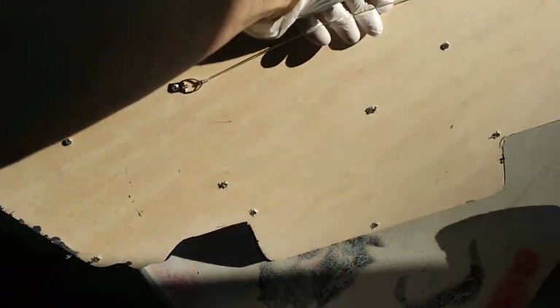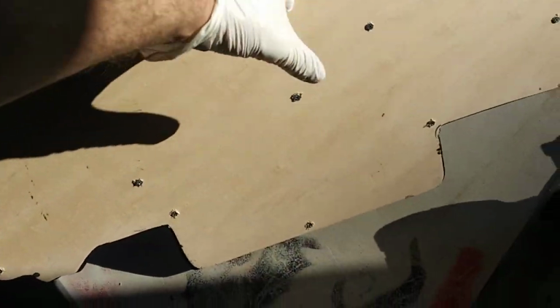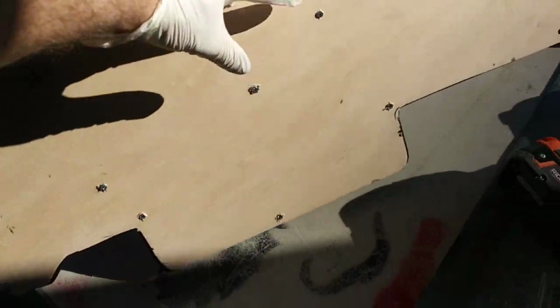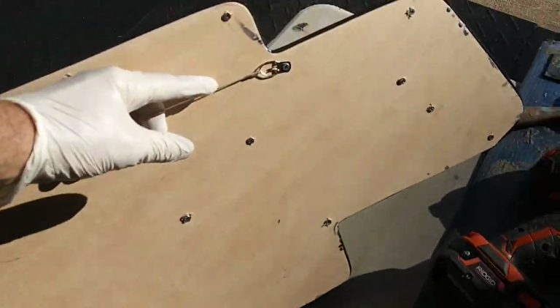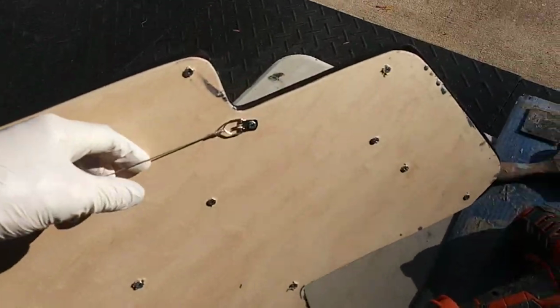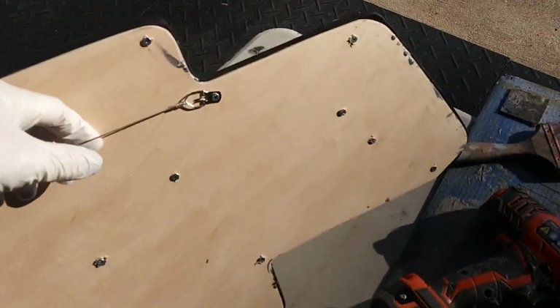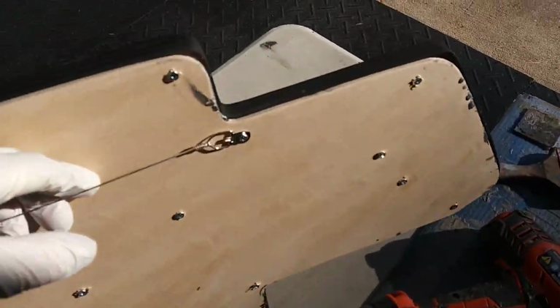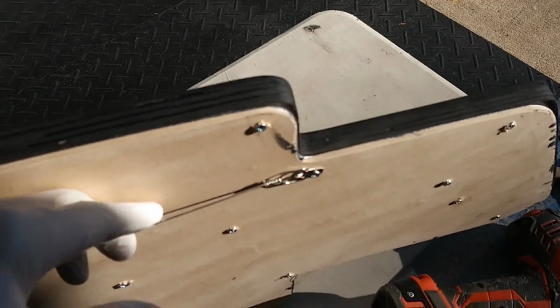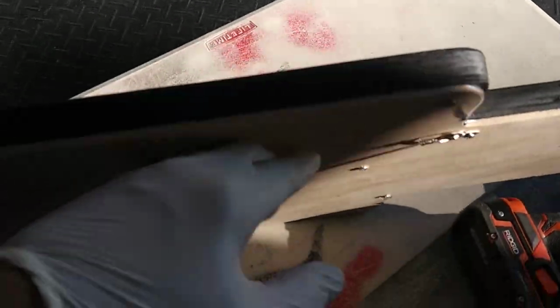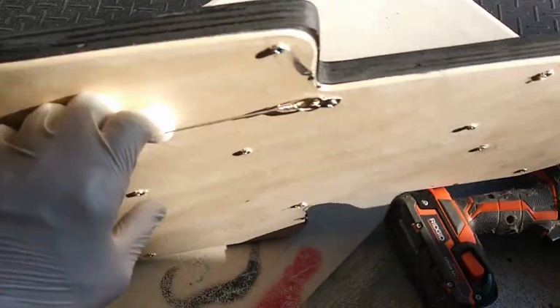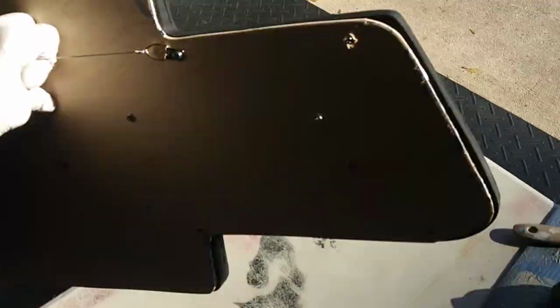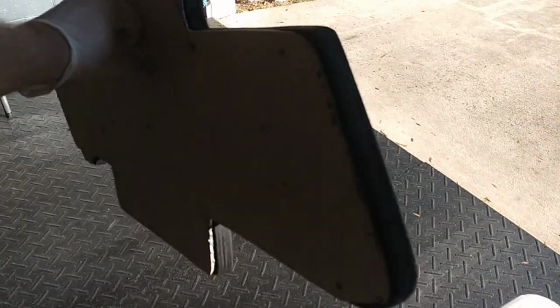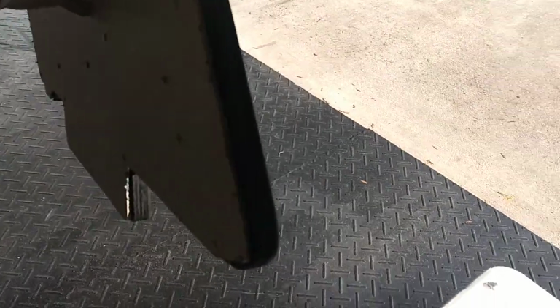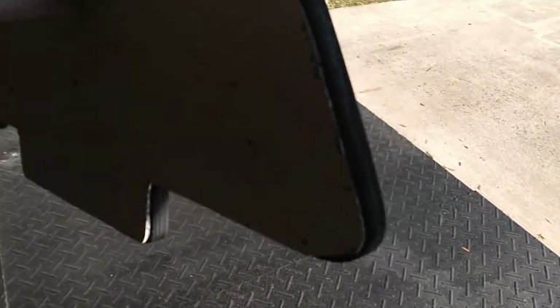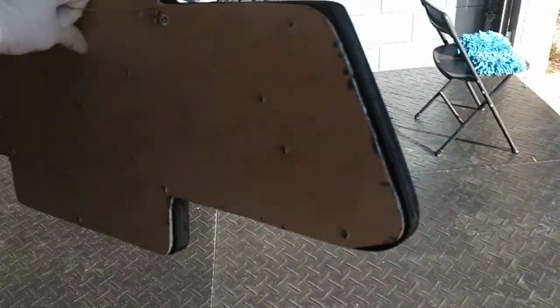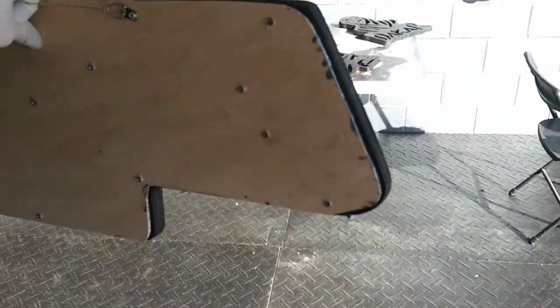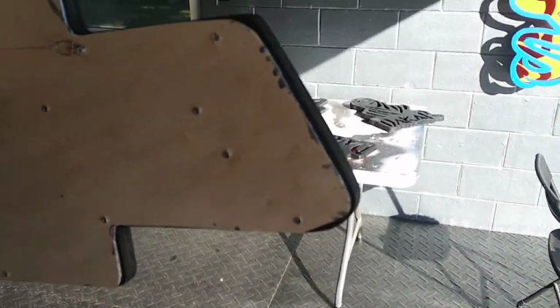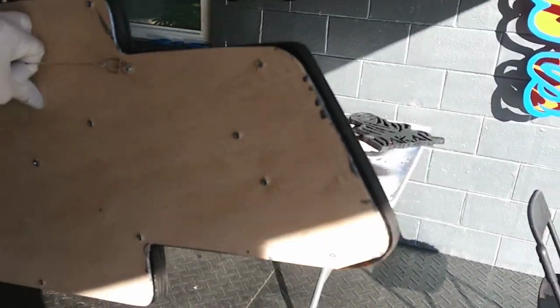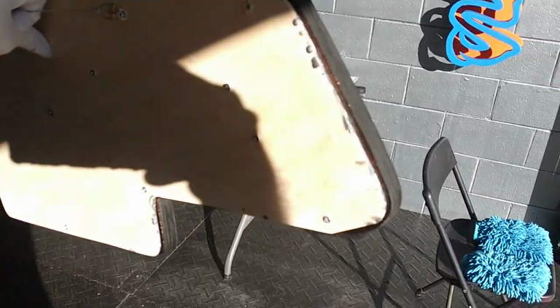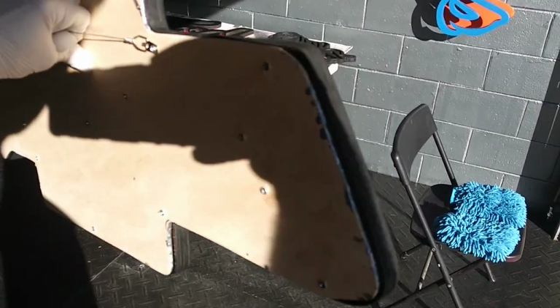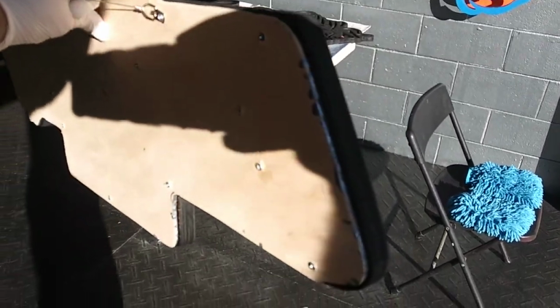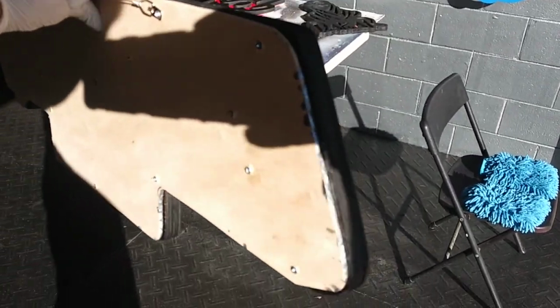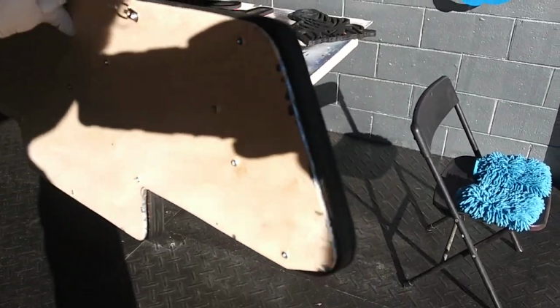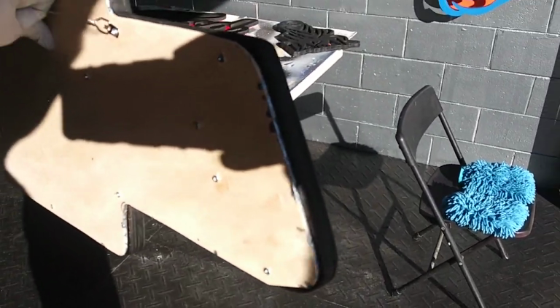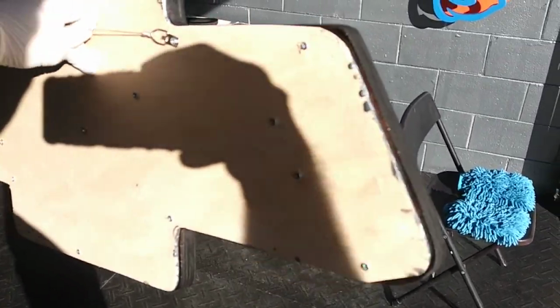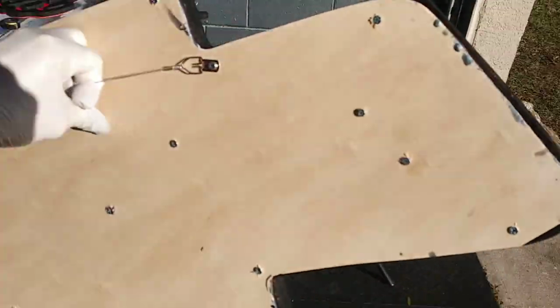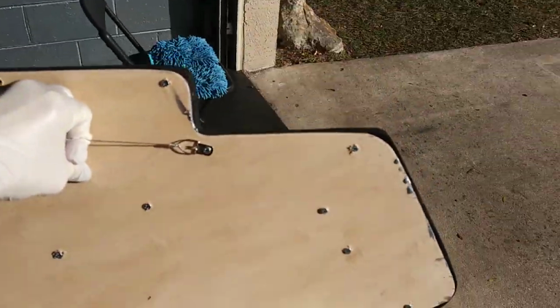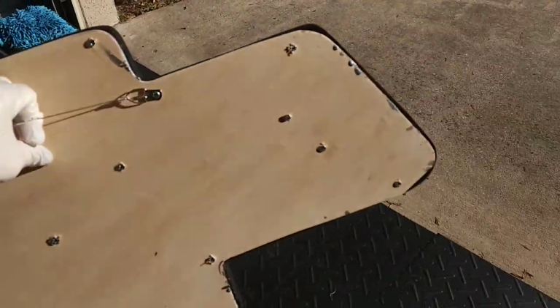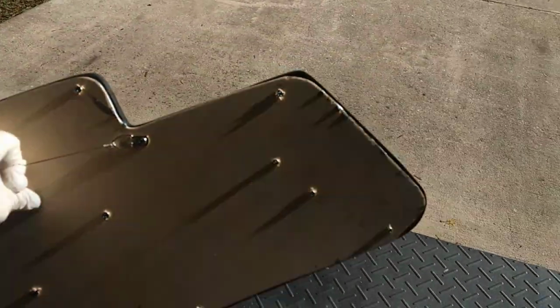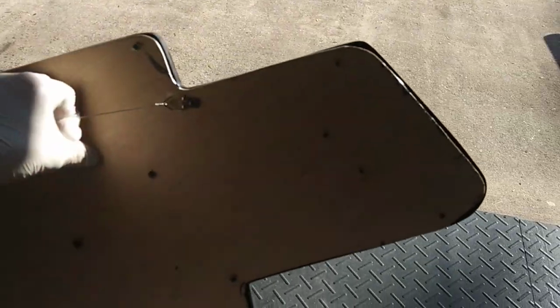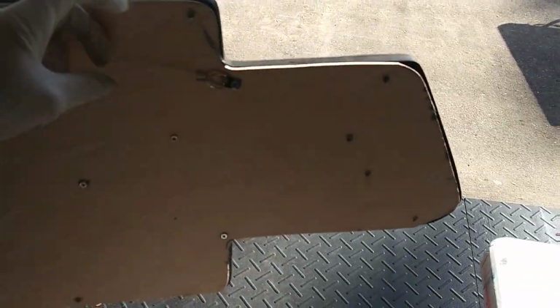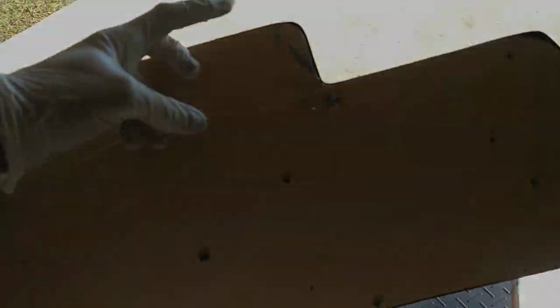We just need little furniture pads on the back to push it off the wall. You can see from the side that the shadow — or when the sun hits it — is not gonna be black like the rest of it, so we're gonna spray it from the back and then I'll do the final reveal.